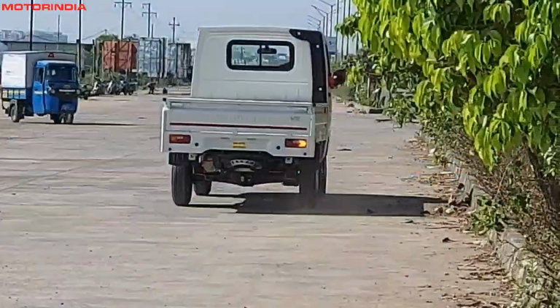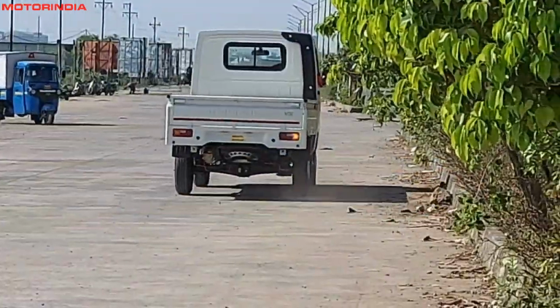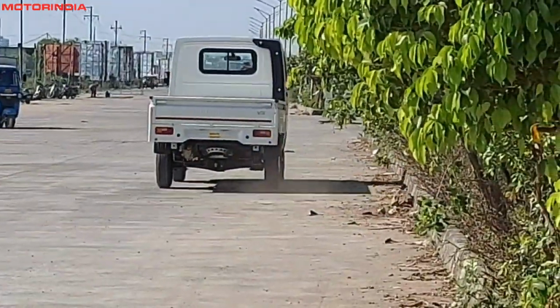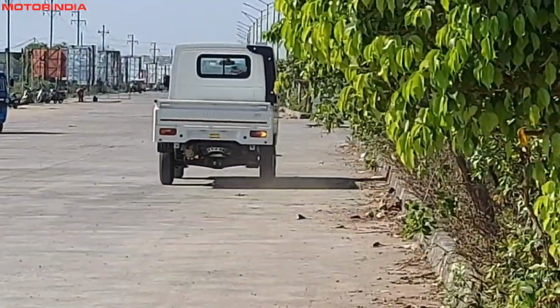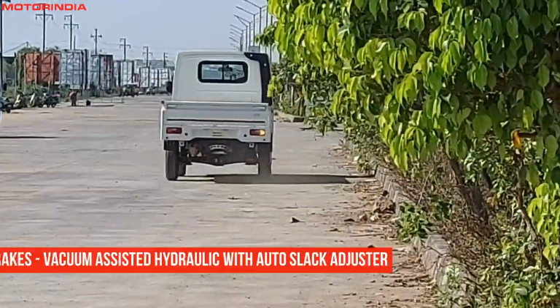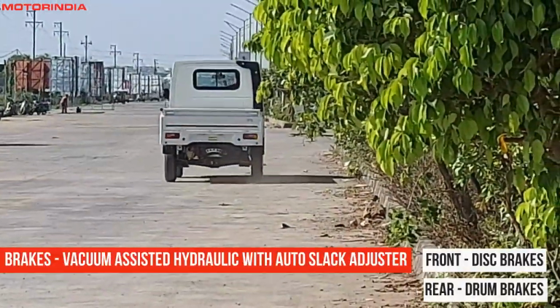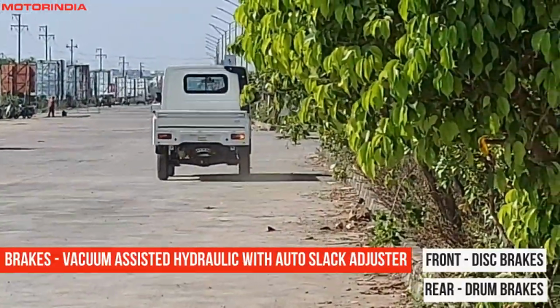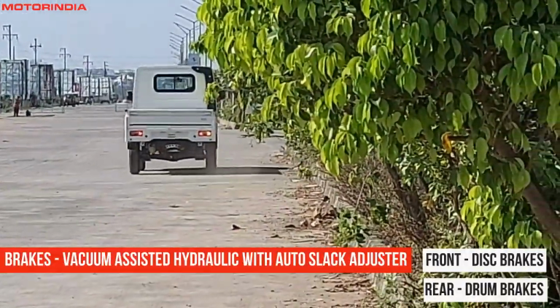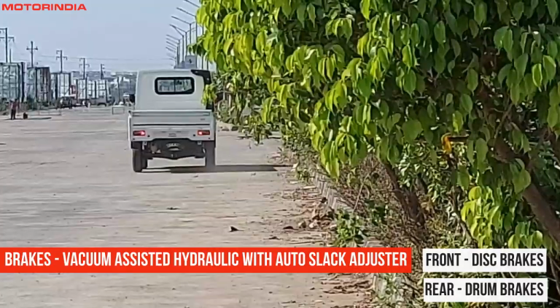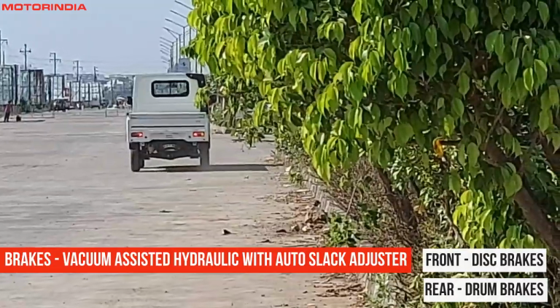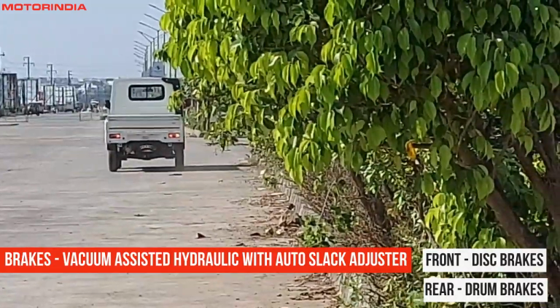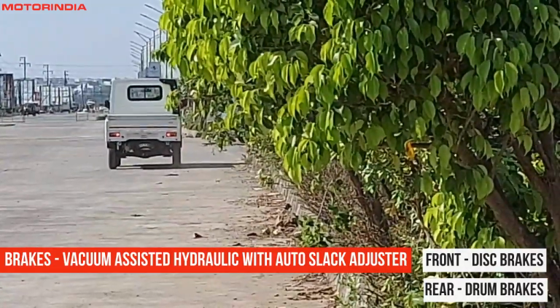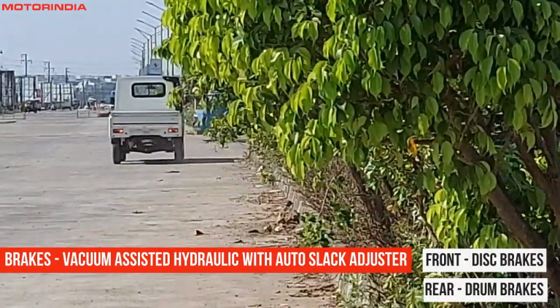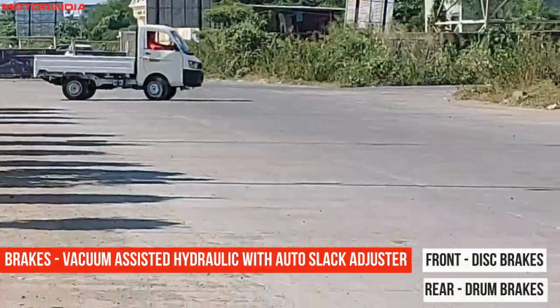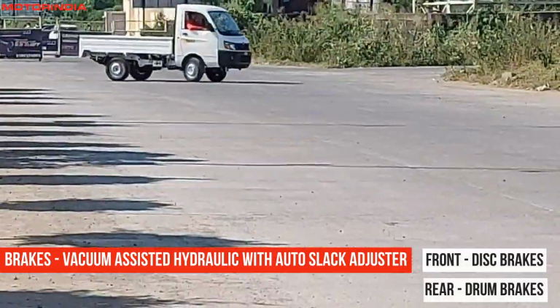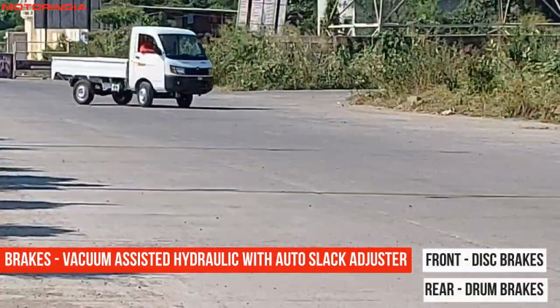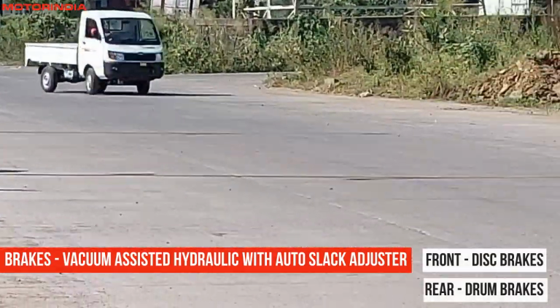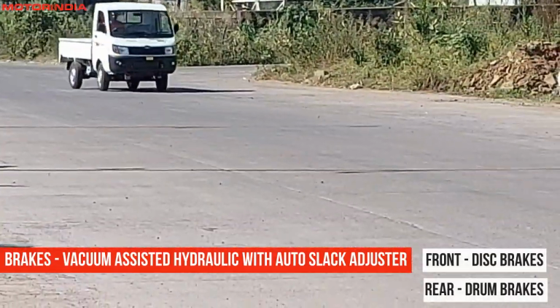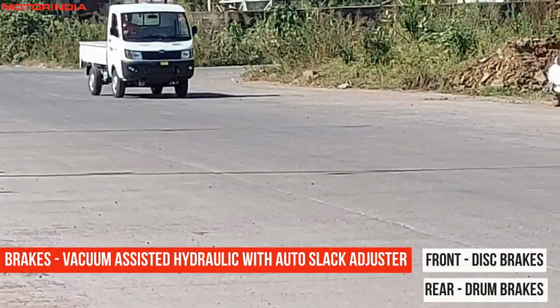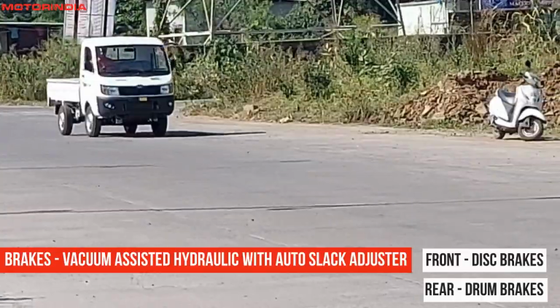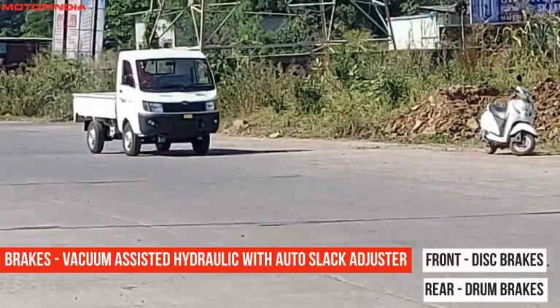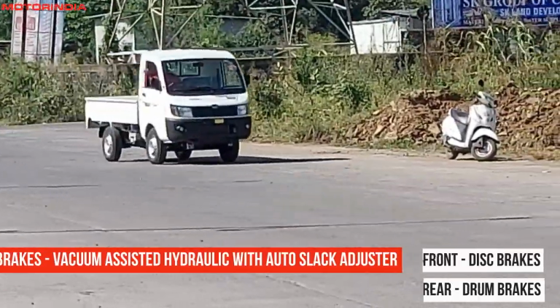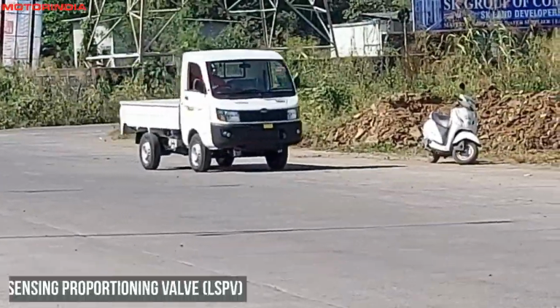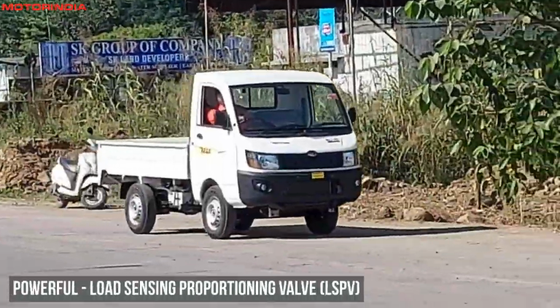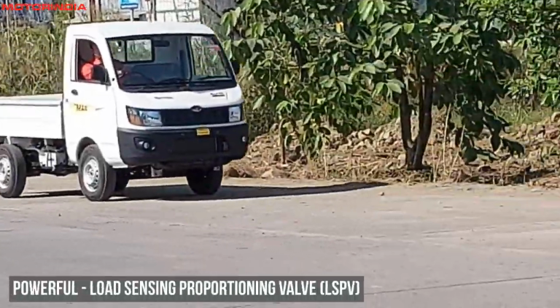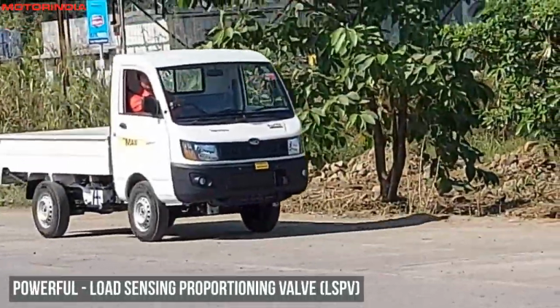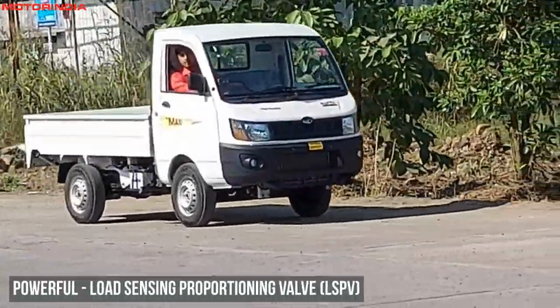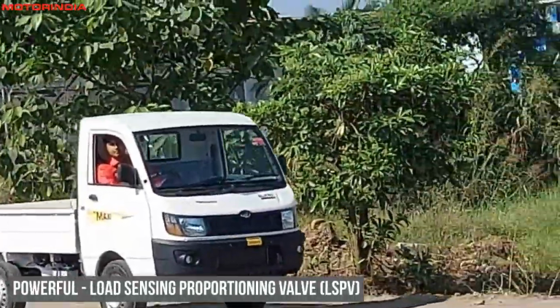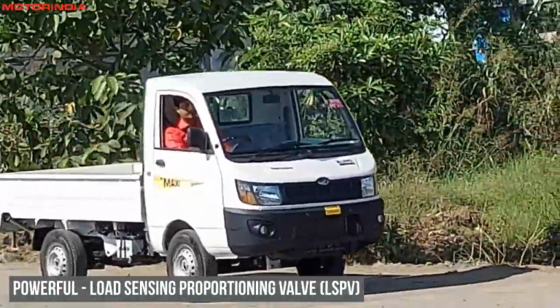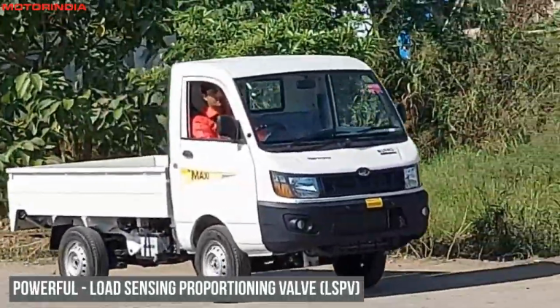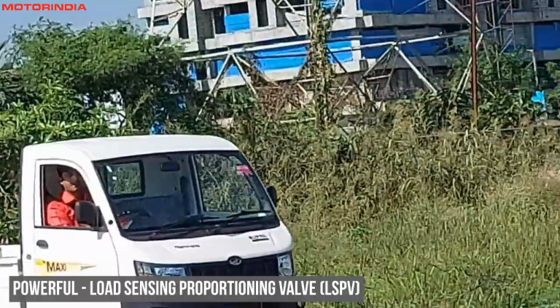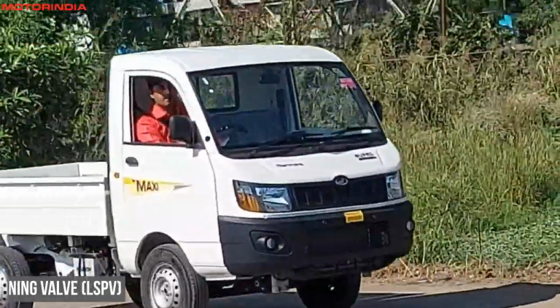The vehicle also boasts powerful vacuum assisted hydraulic brakes with auto slack adjuster. The front axle is supported with disc brakes and the rear with drum brakes. The load sensing proportioning valve gives the vehicle brilliant stopping power.